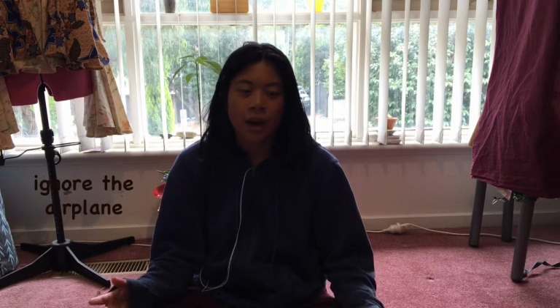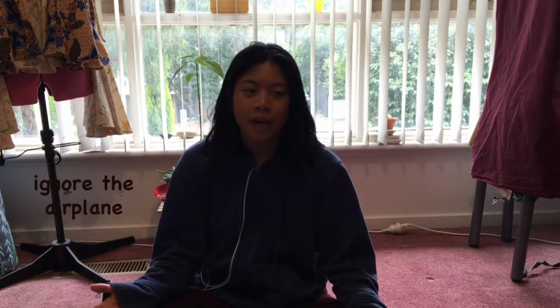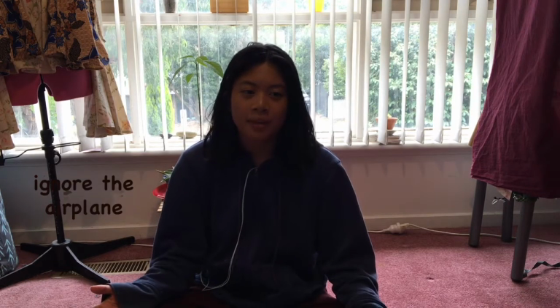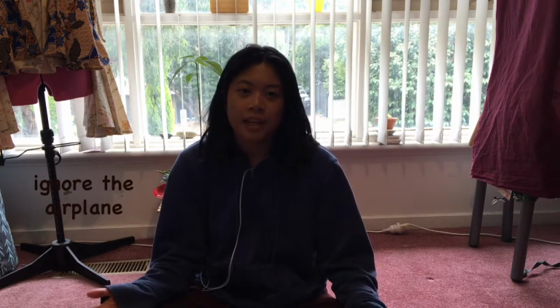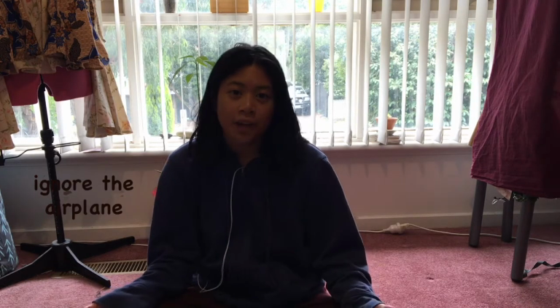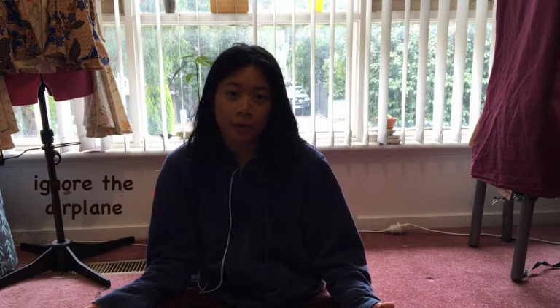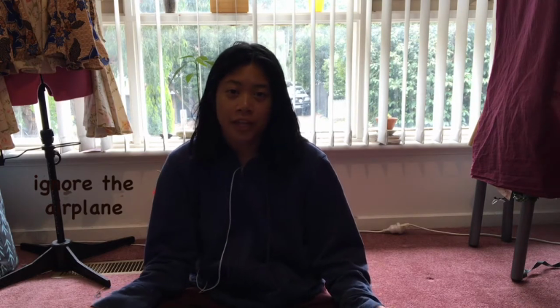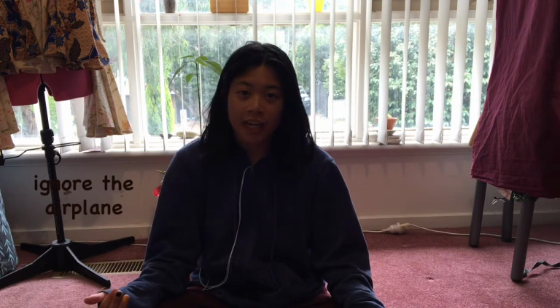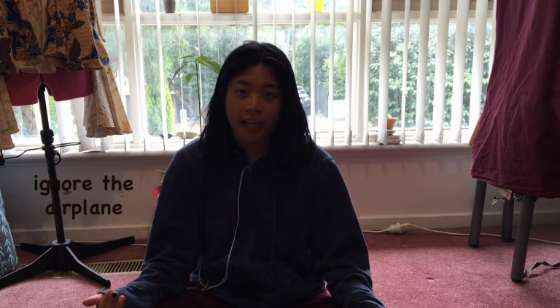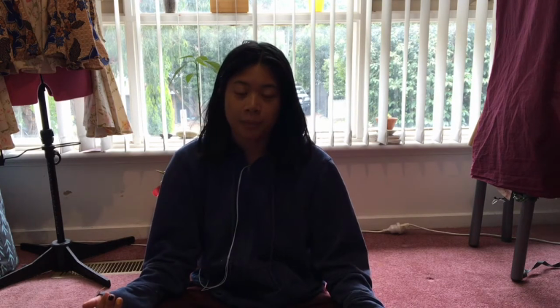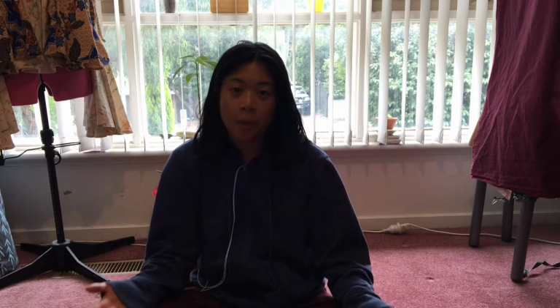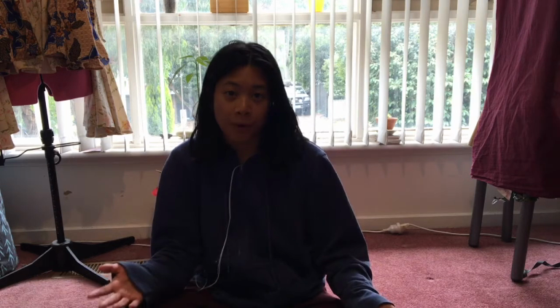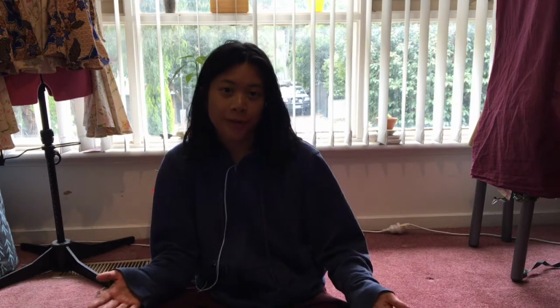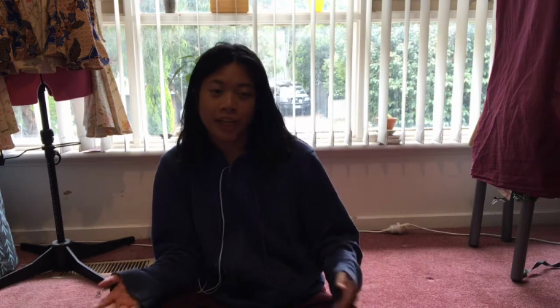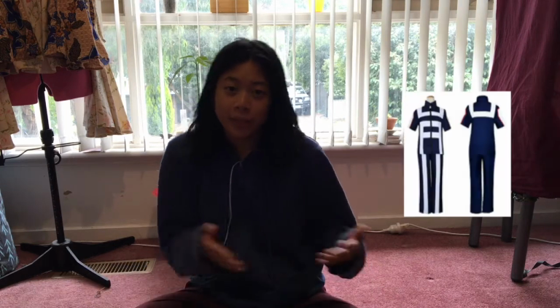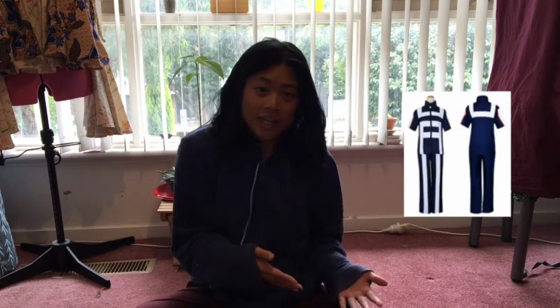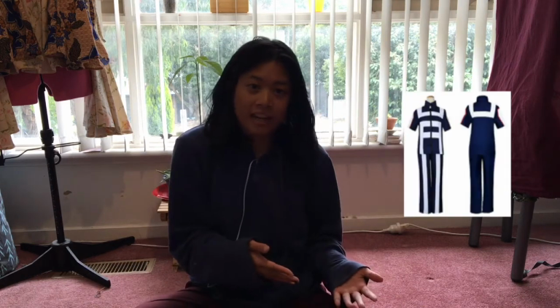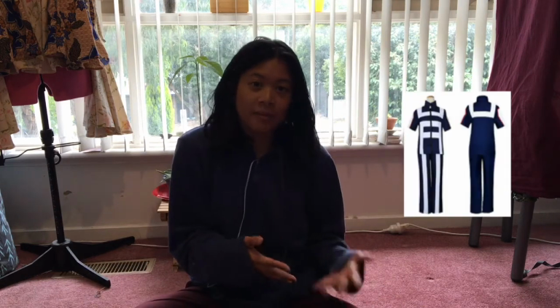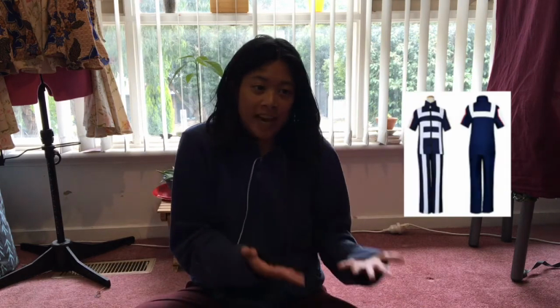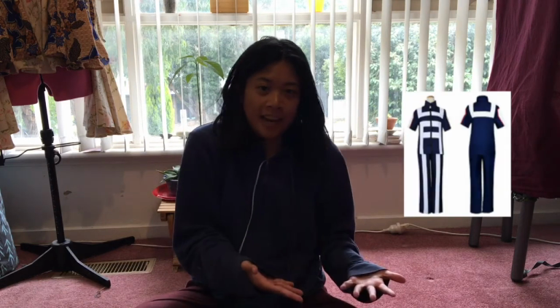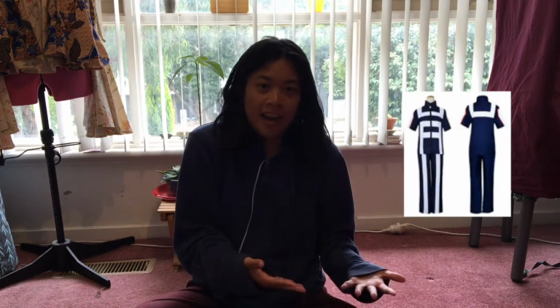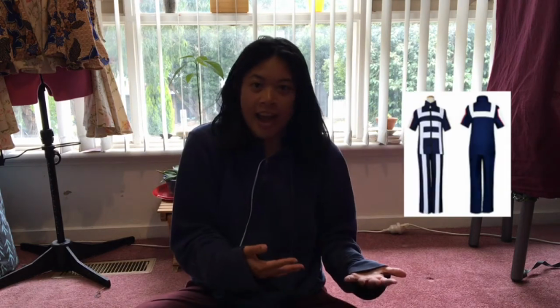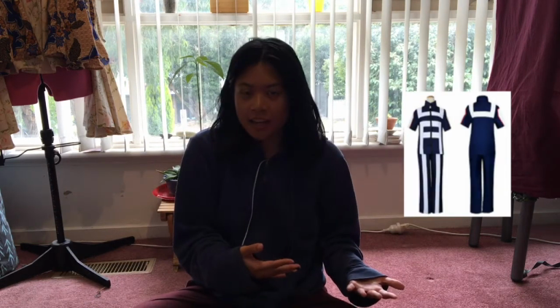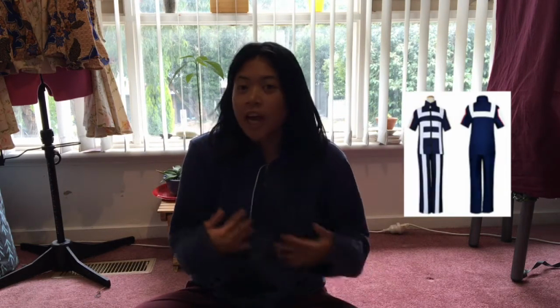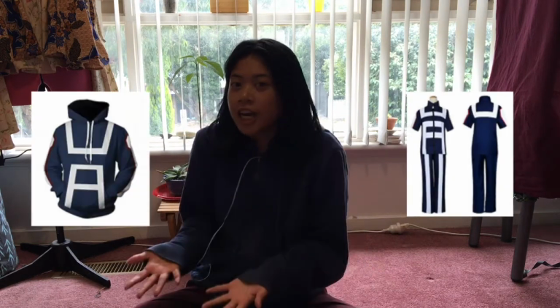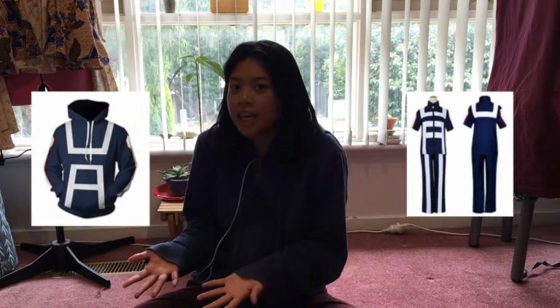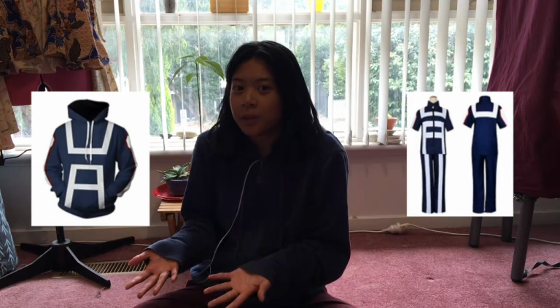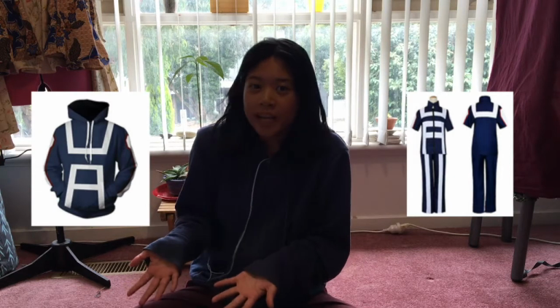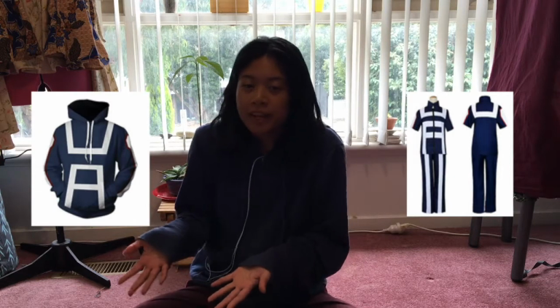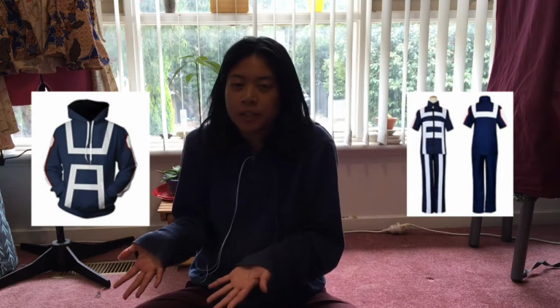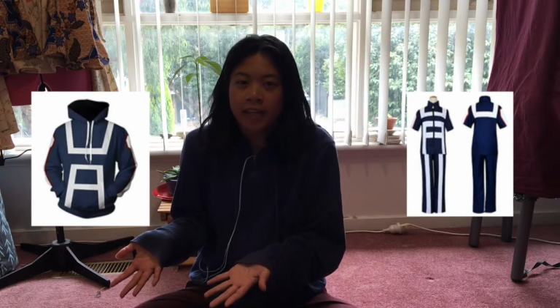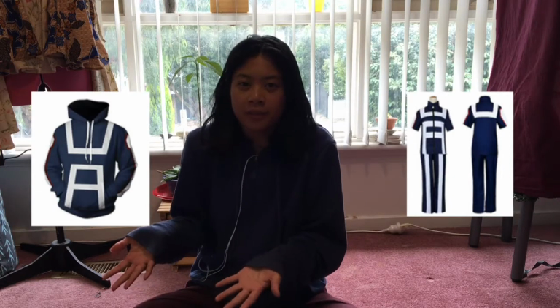I thought: what if I could make a jacket that could be both the UA jacket from the anime and a jacket that I could wear just casually around the house?